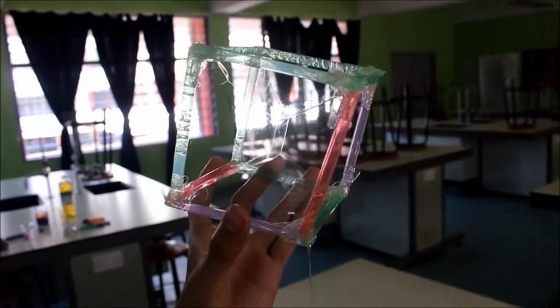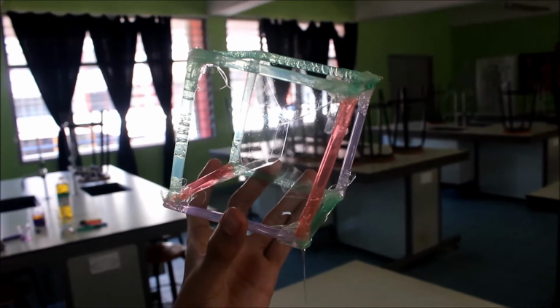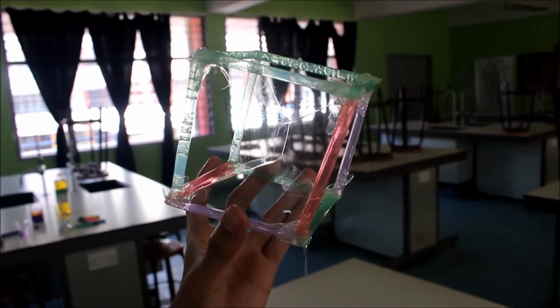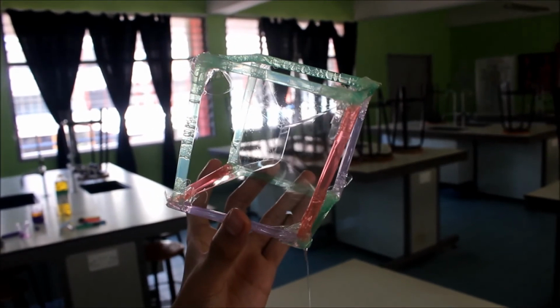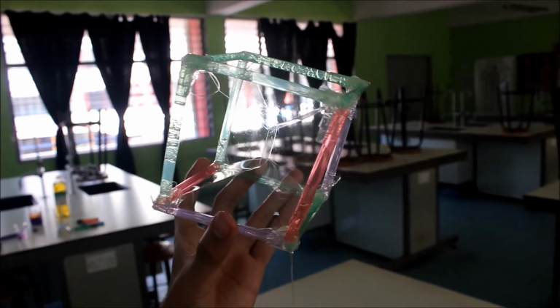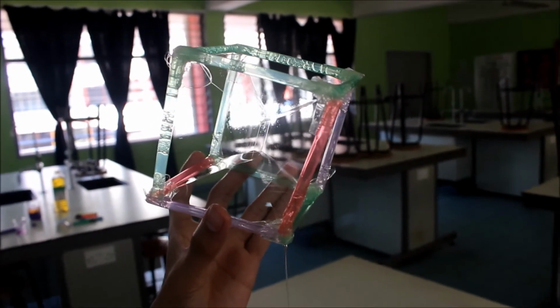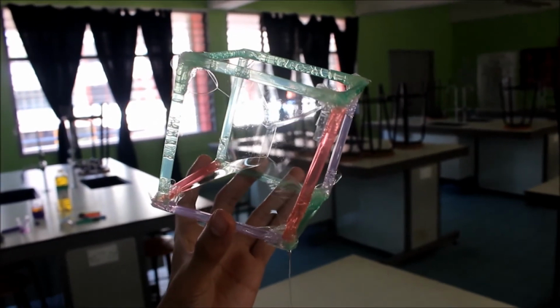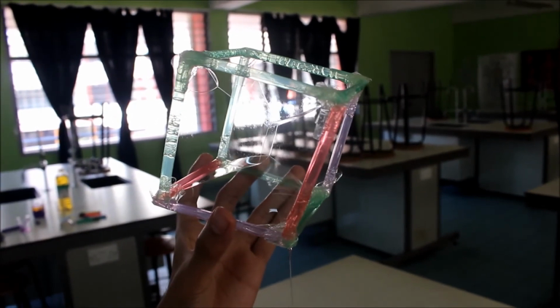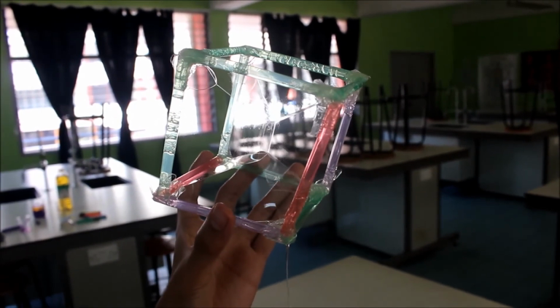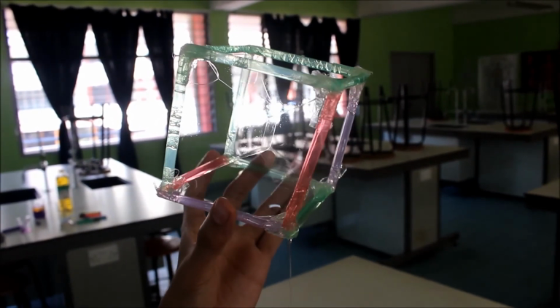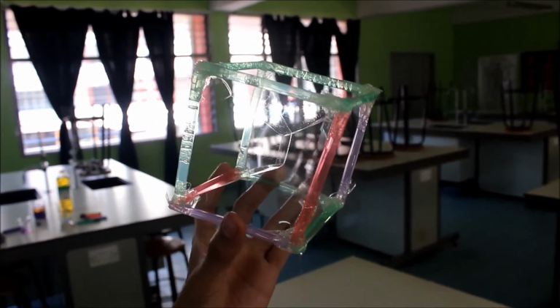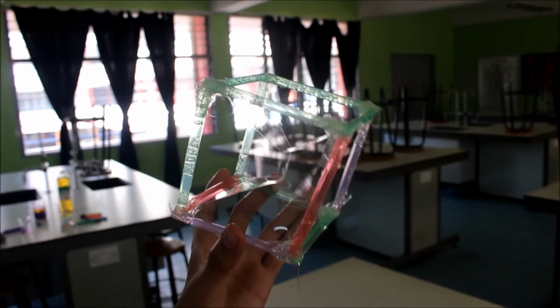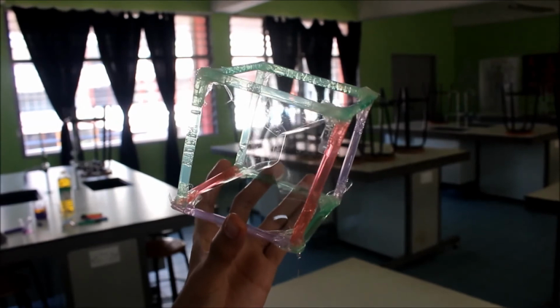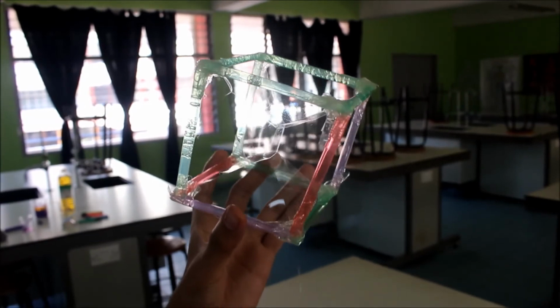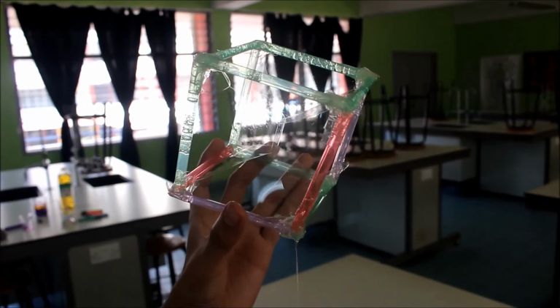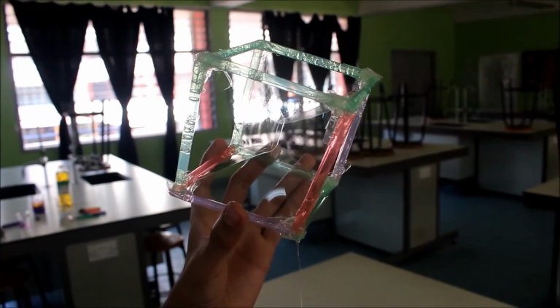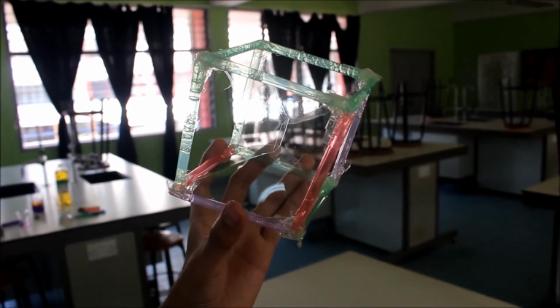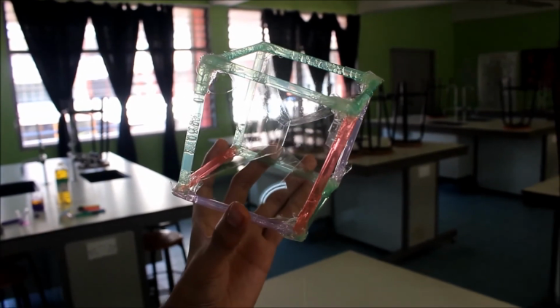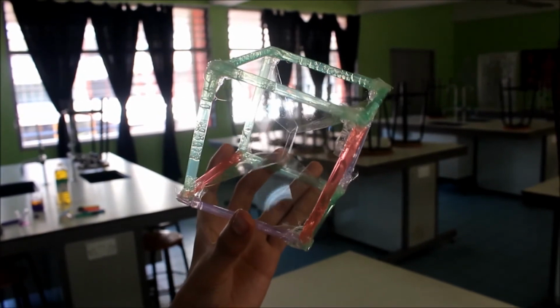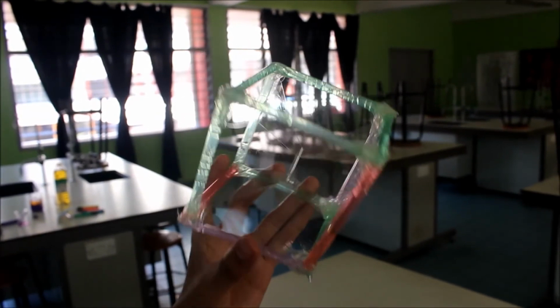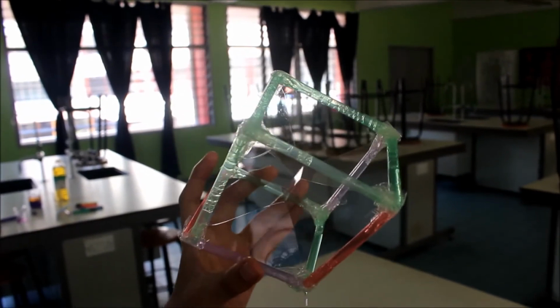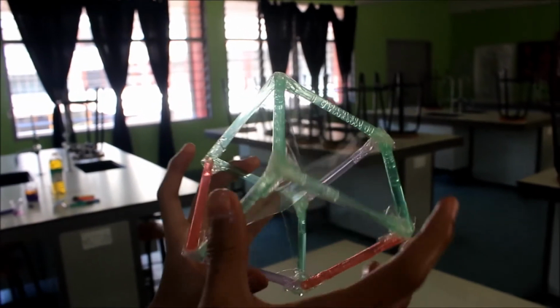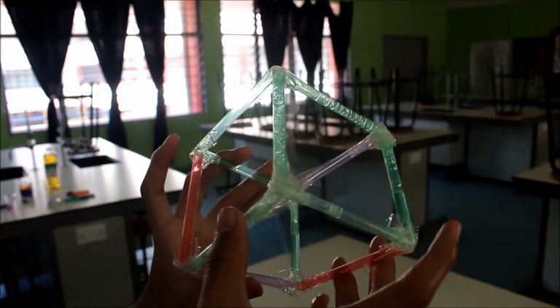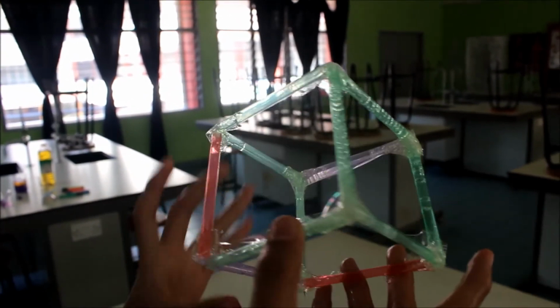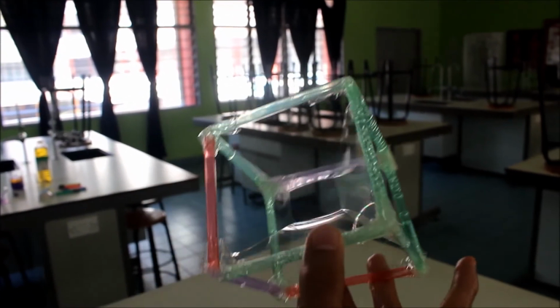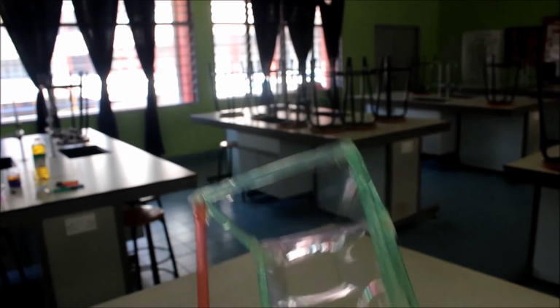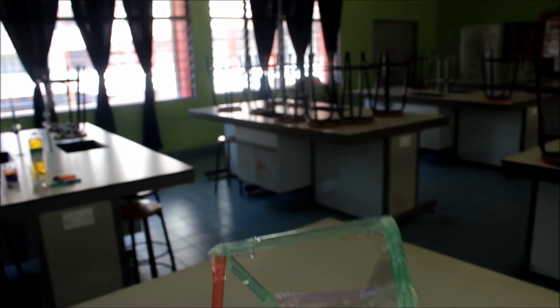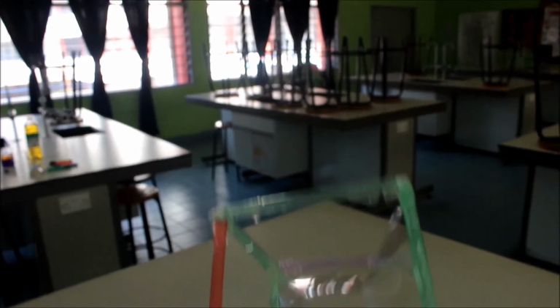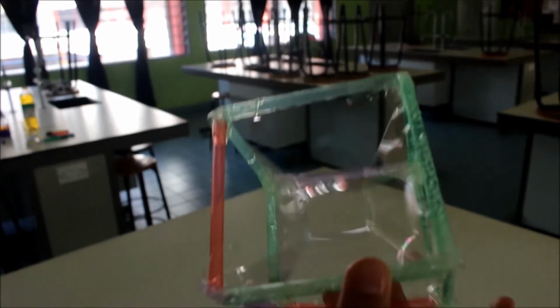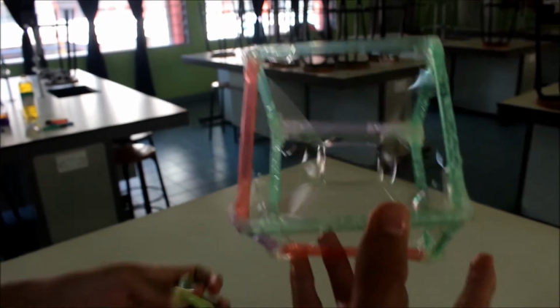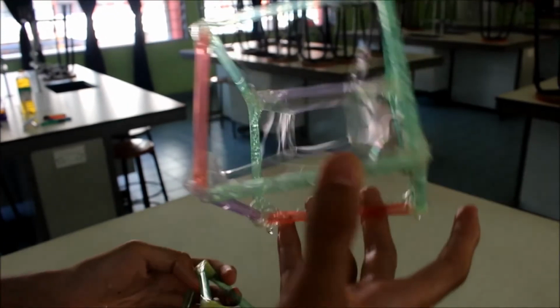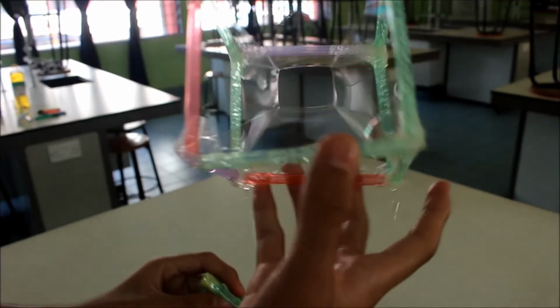So this is the bubble tension. We actually show you what we call bubble tension with straws.